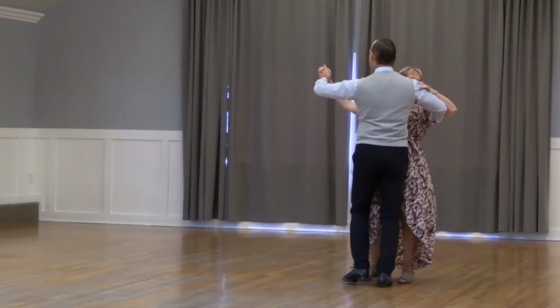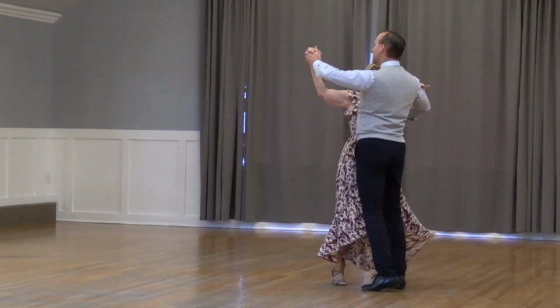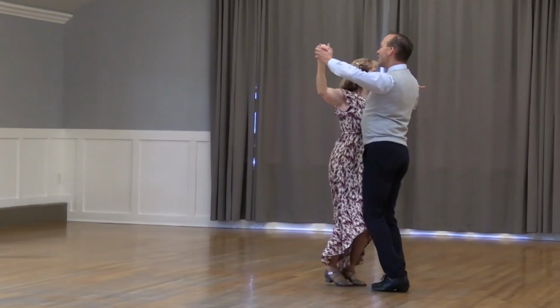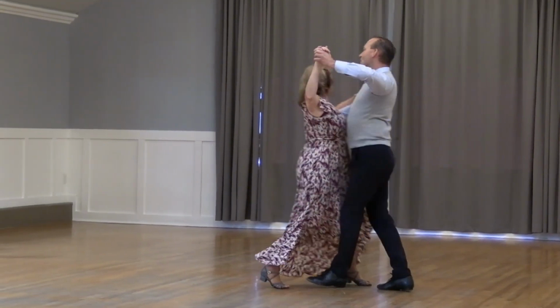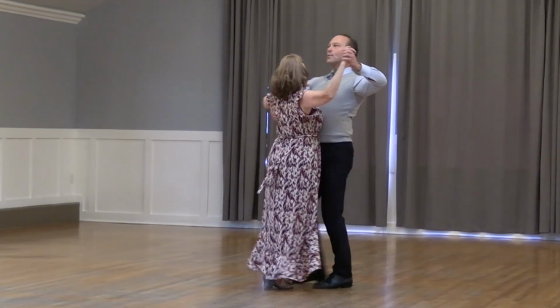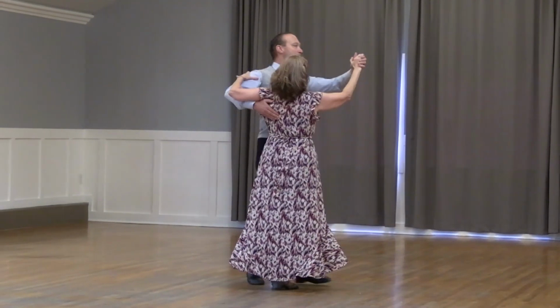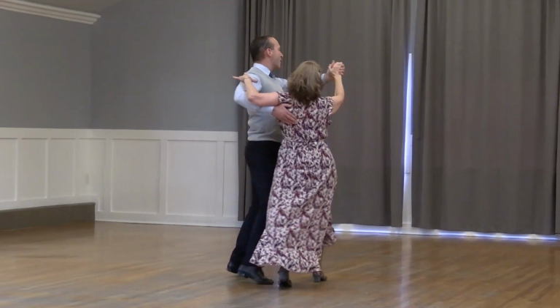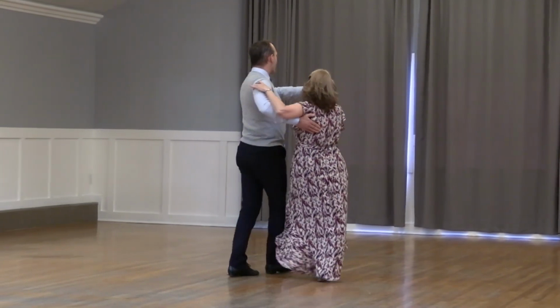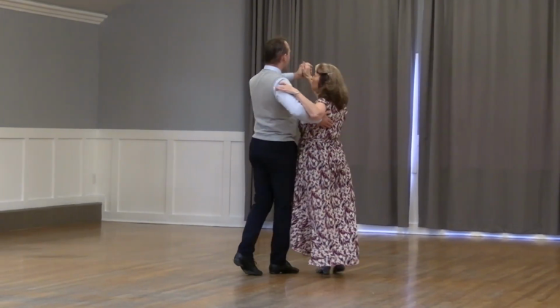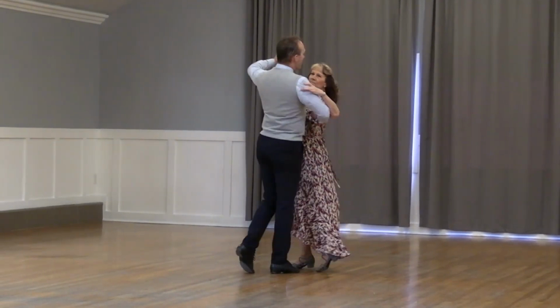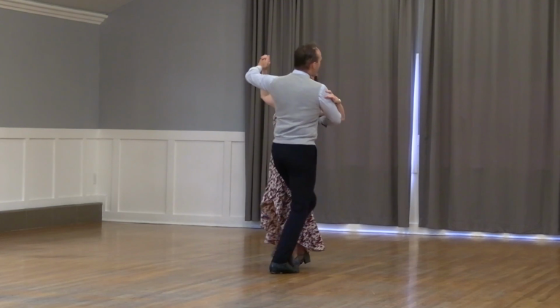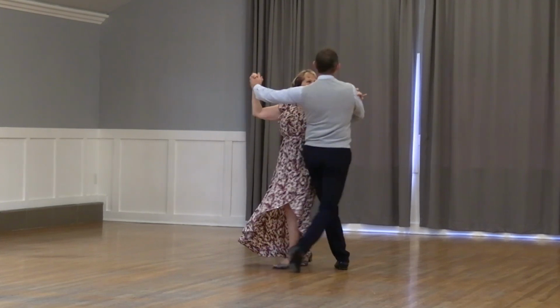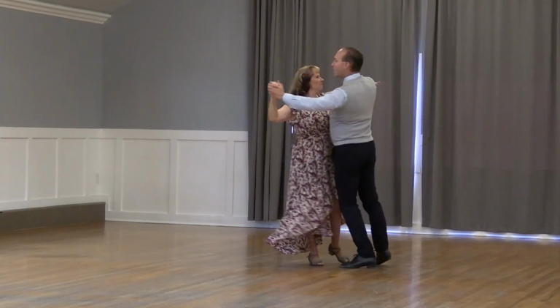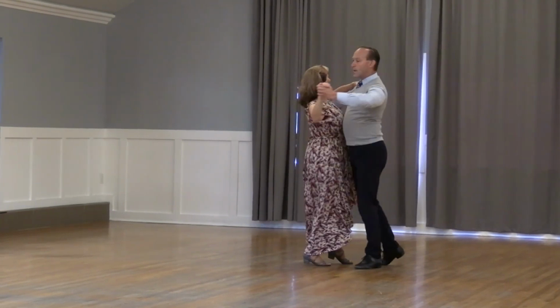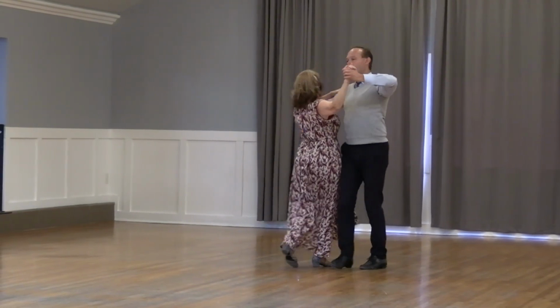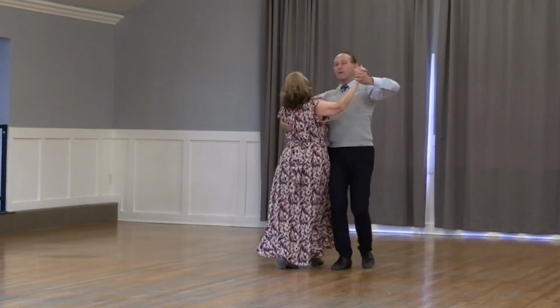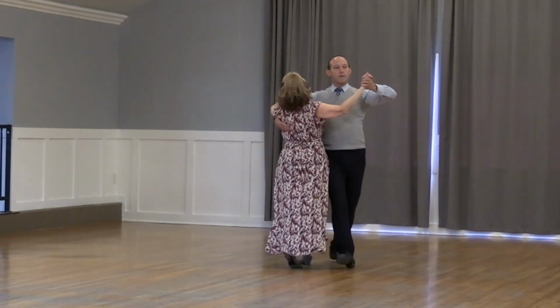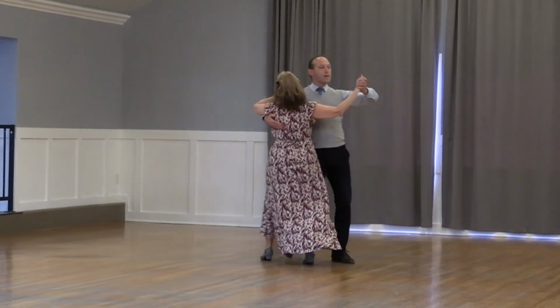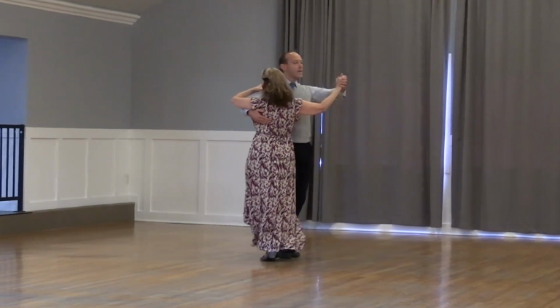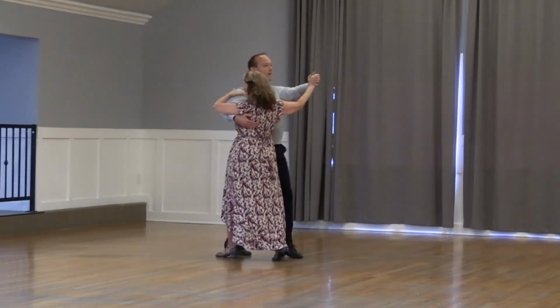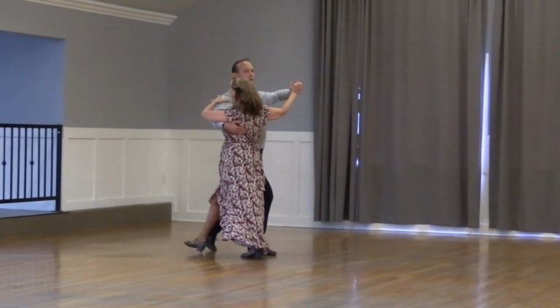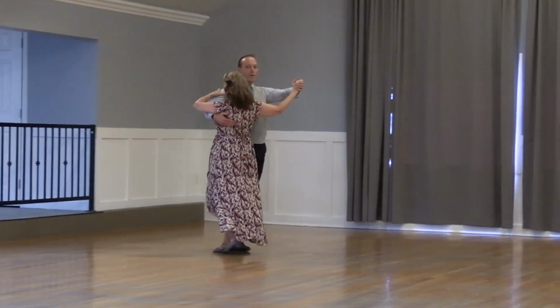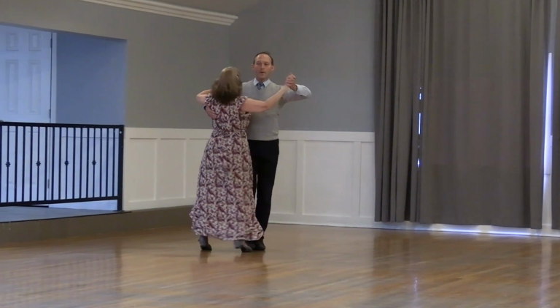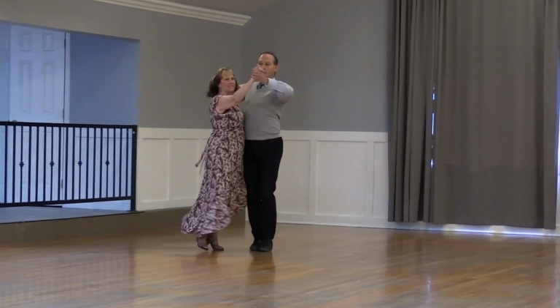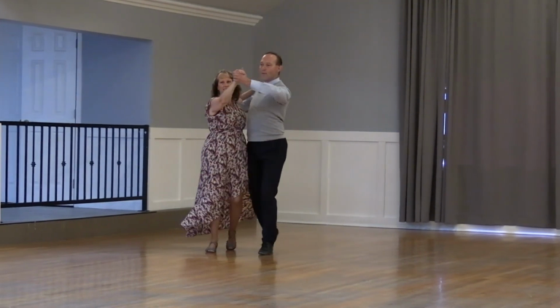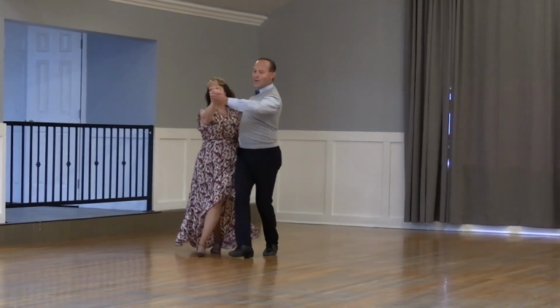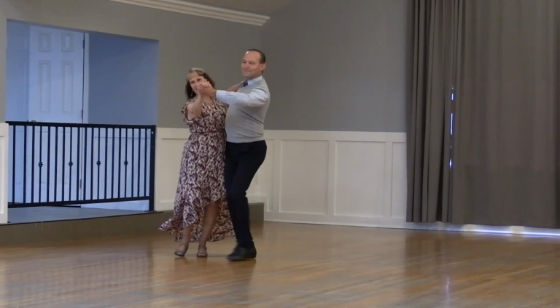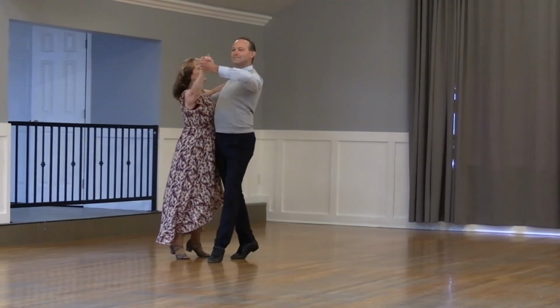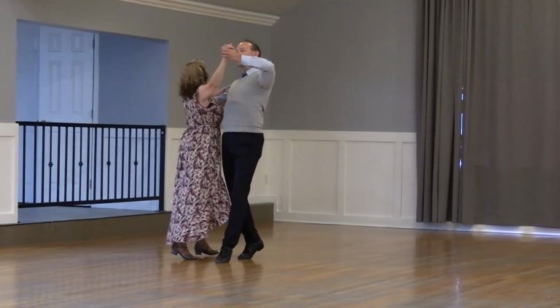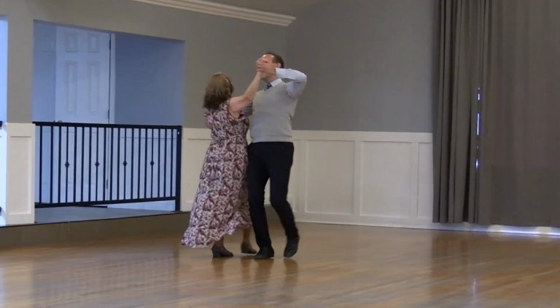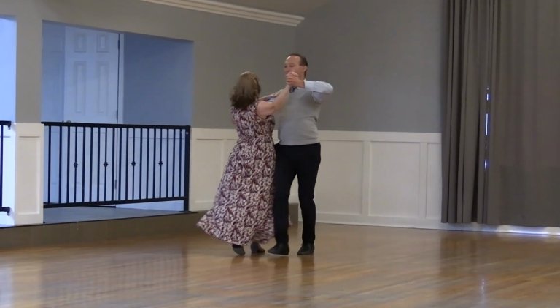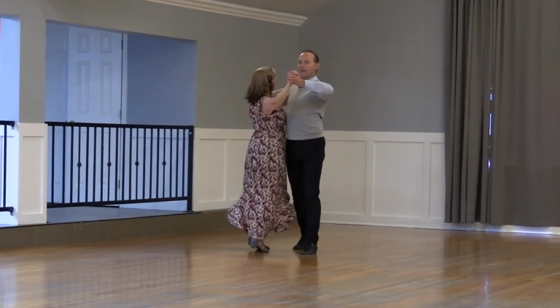Telemark to semi. Wing. Cross wheel with the banjo. Reverse. Check. Back back back back. Impetus to semi. Forward hover the banjo. Back hover the semi. Pick up.